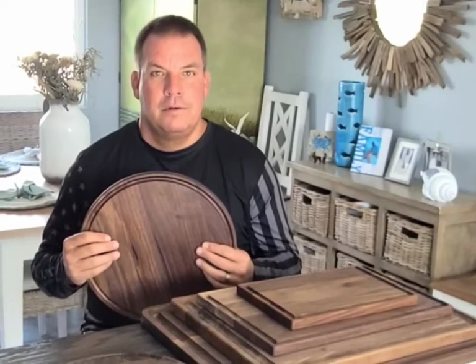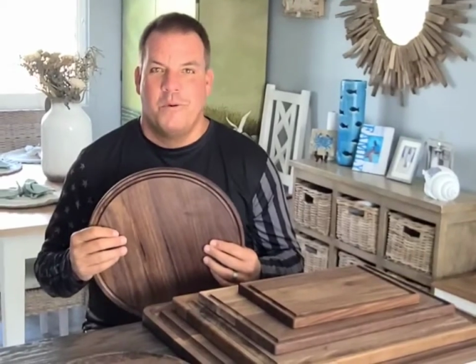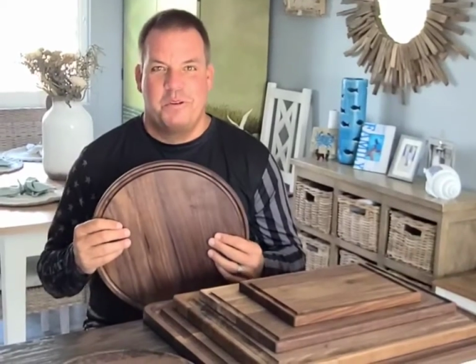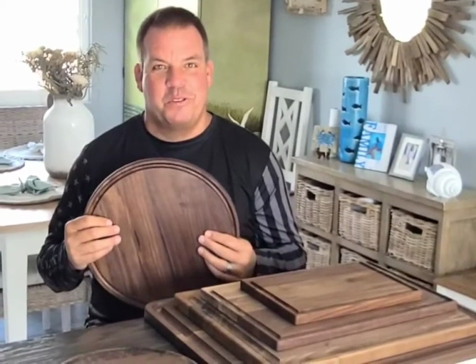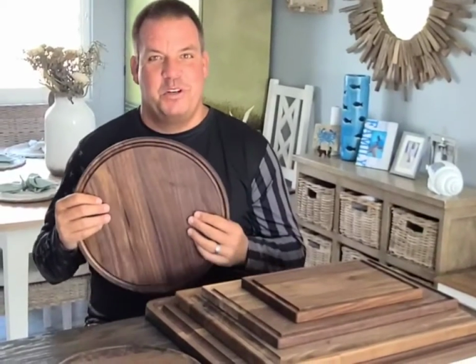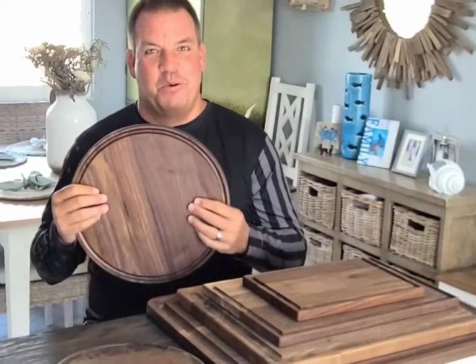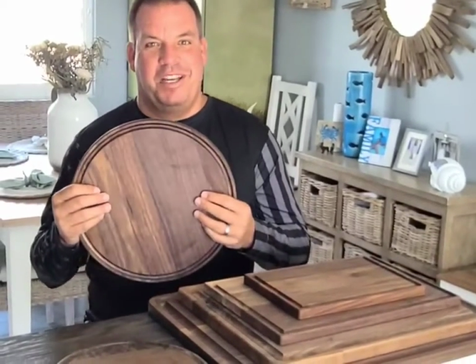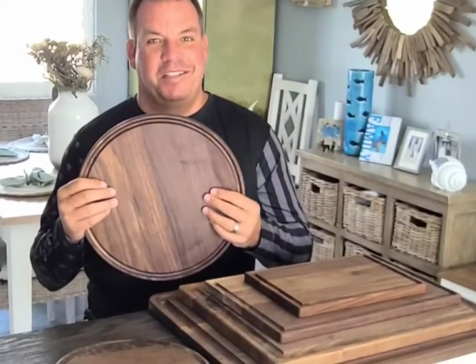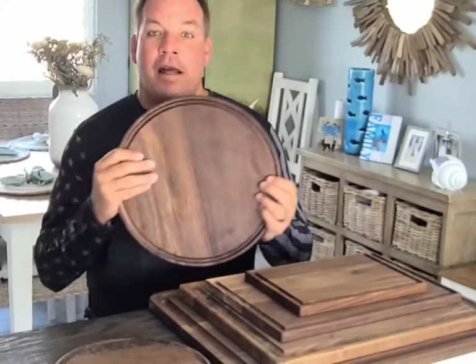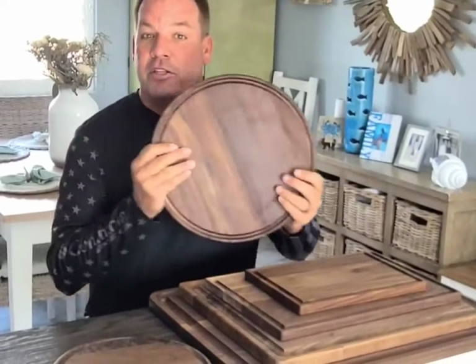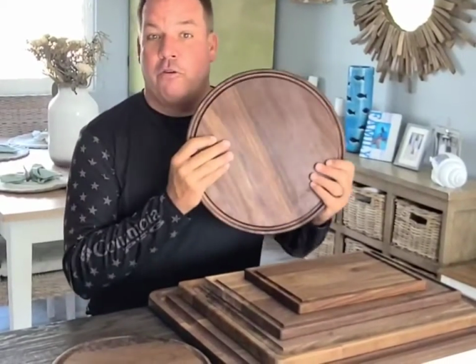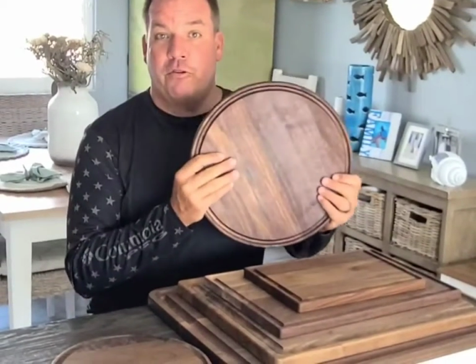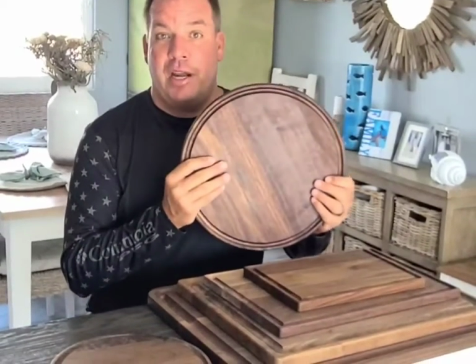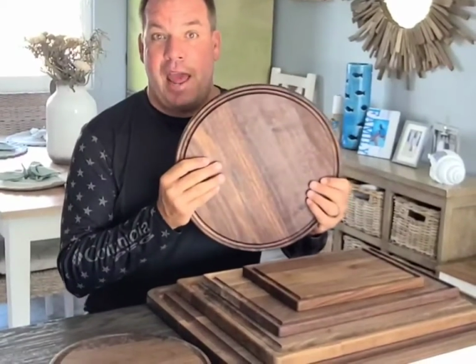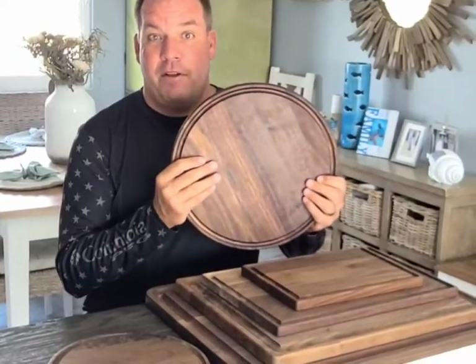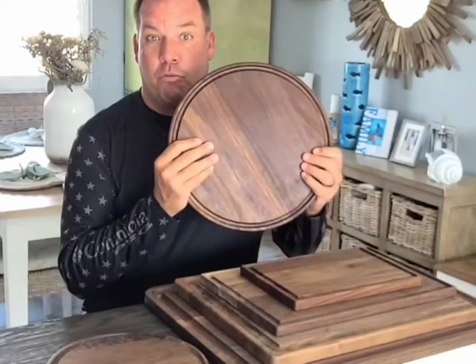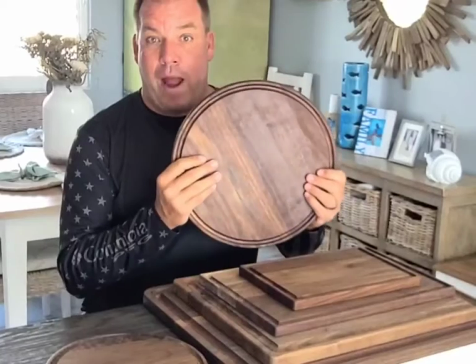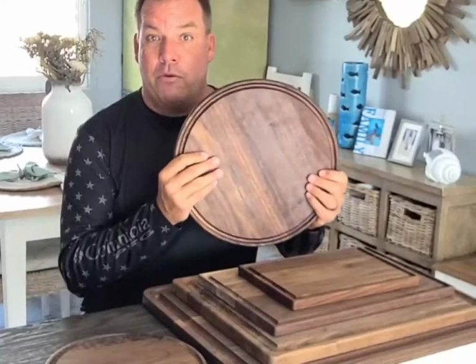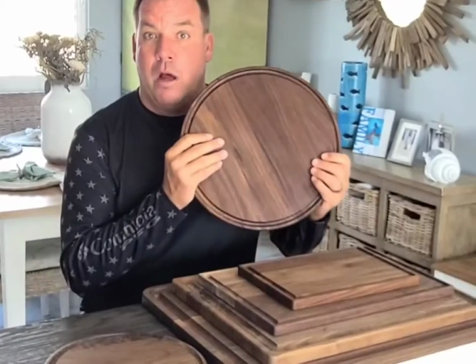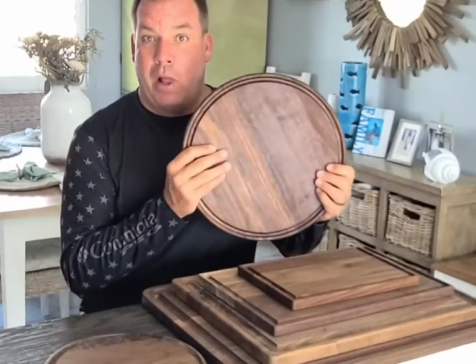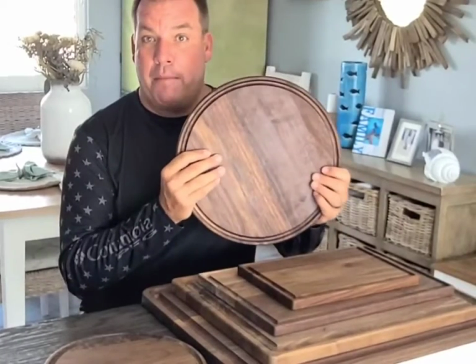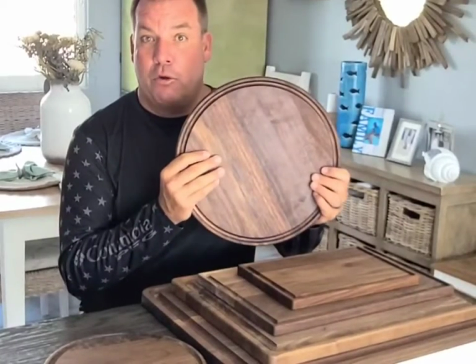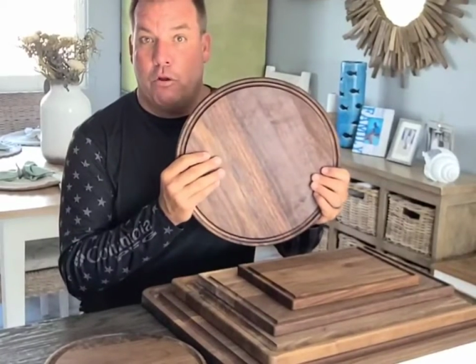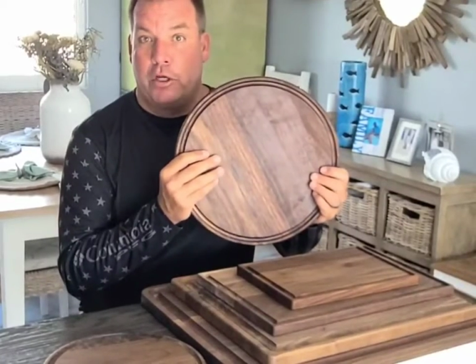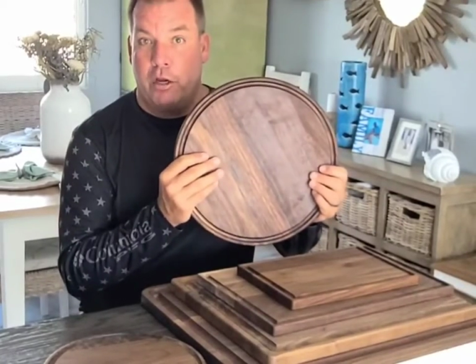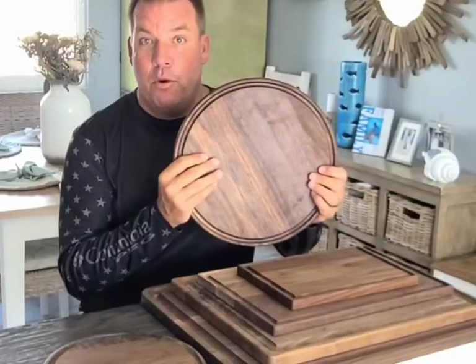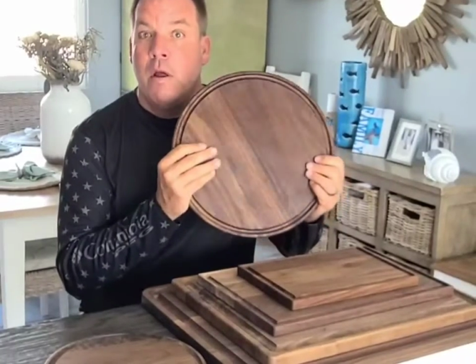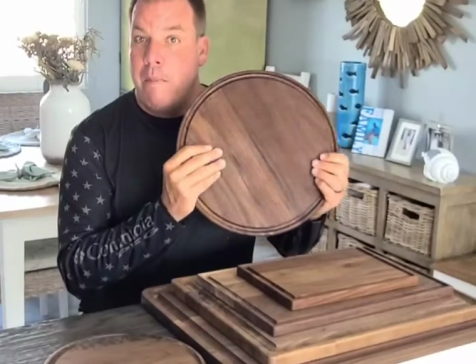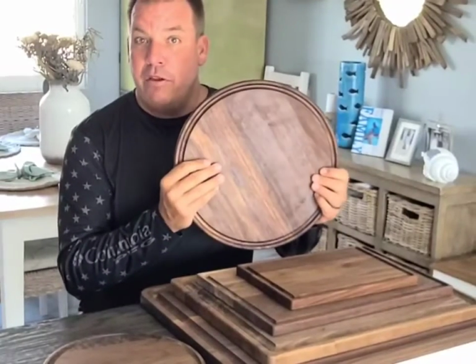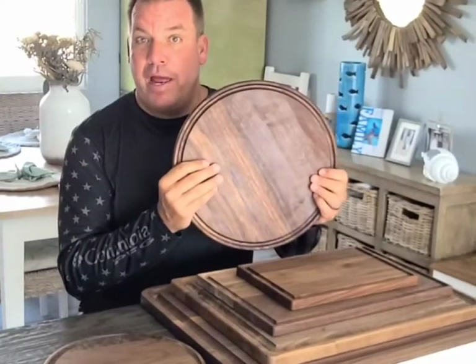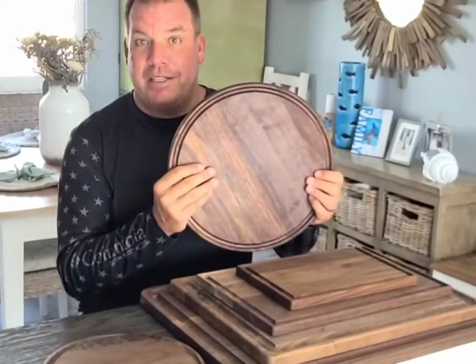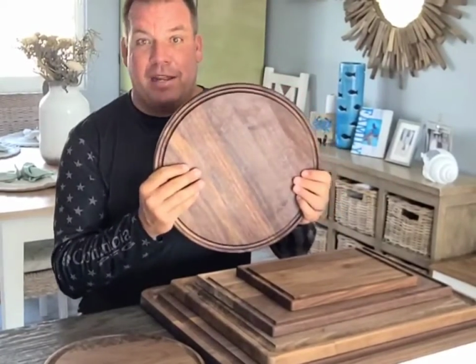Welcome to Virginia Boys Kitchens. This is our 13 and a half inch round black American walnut cutting board made in the United States.